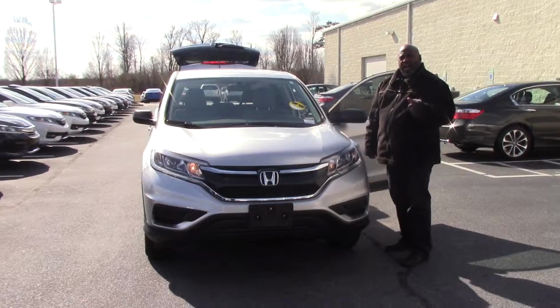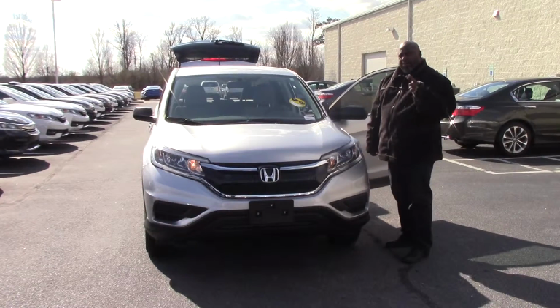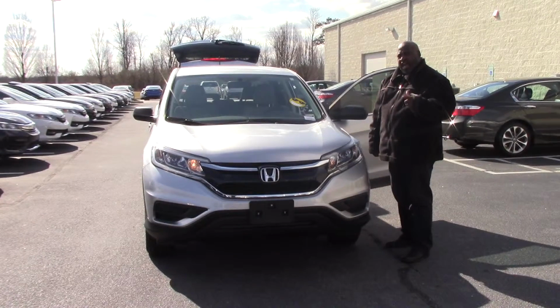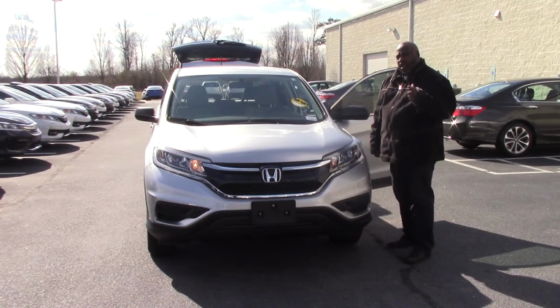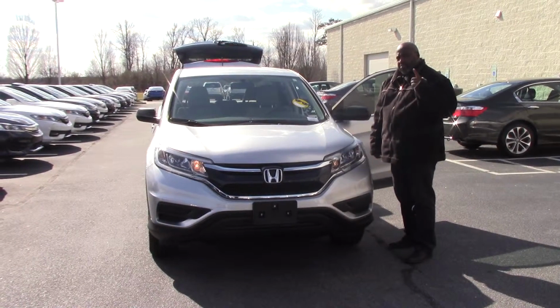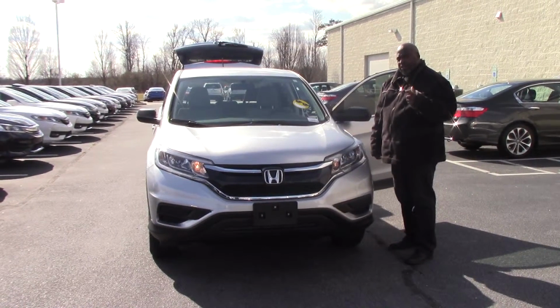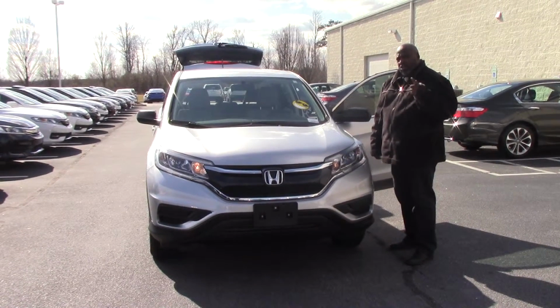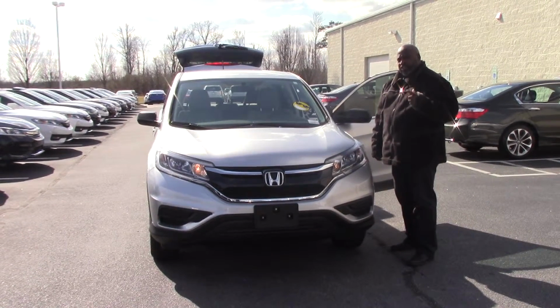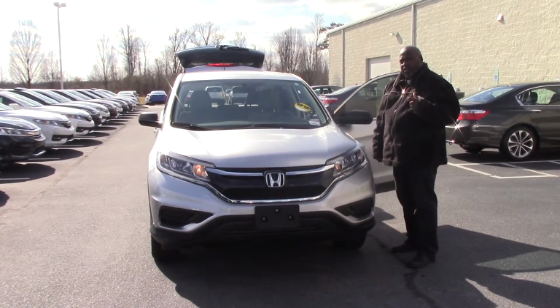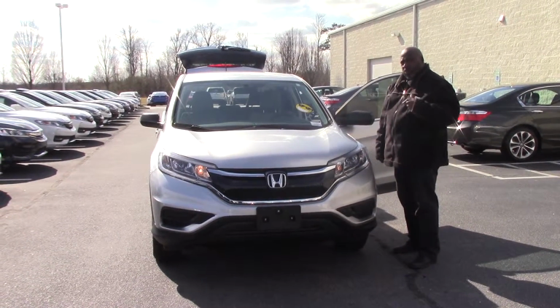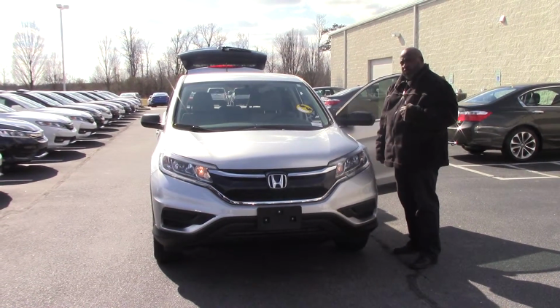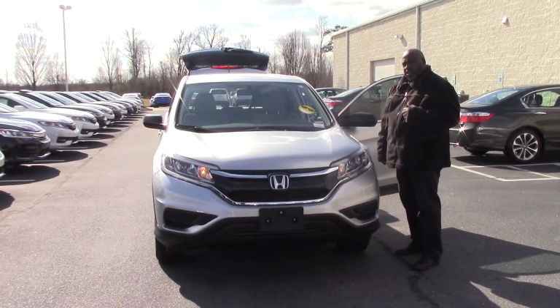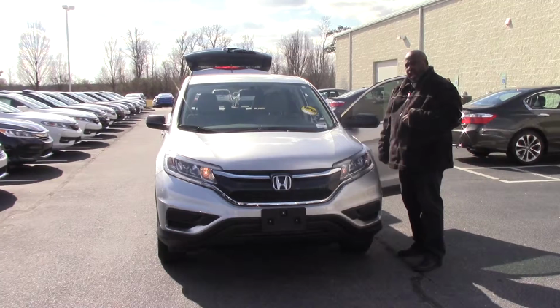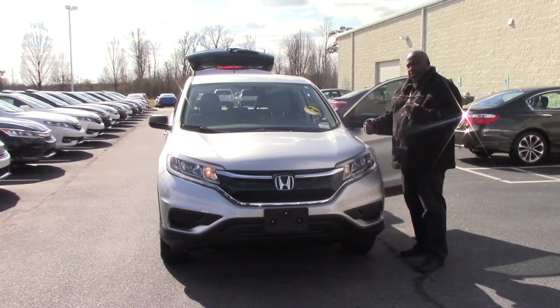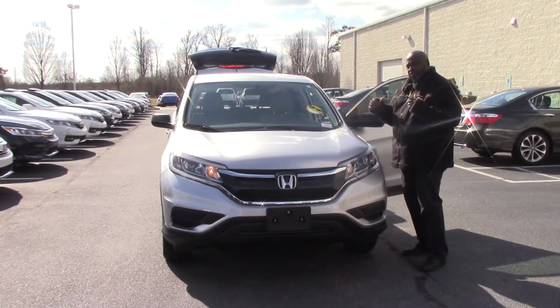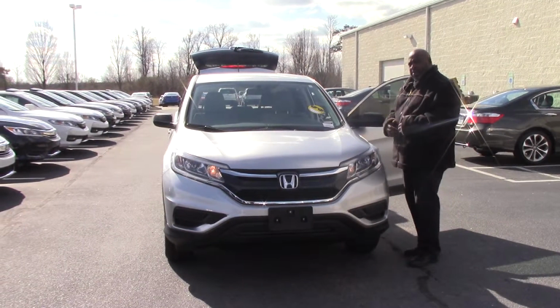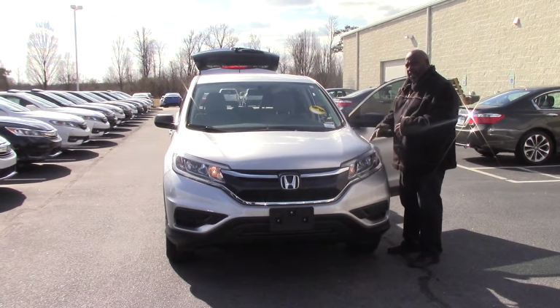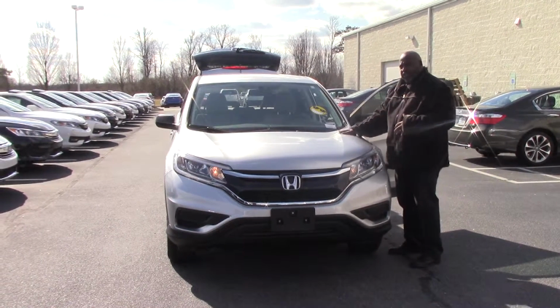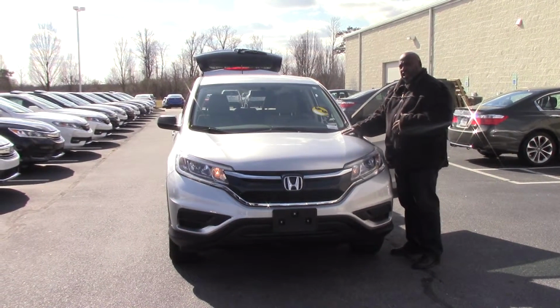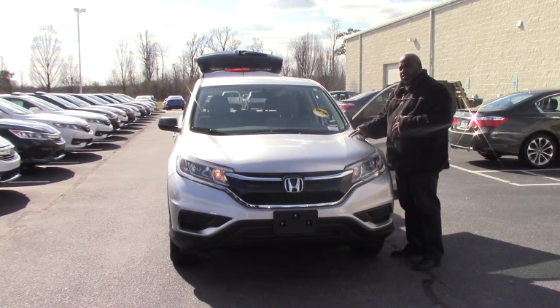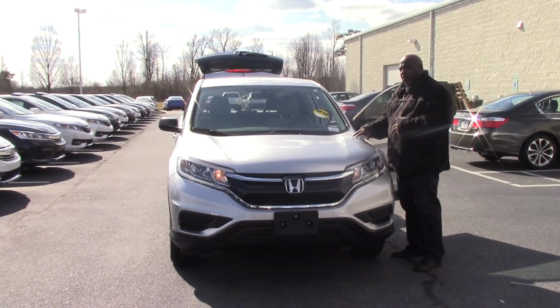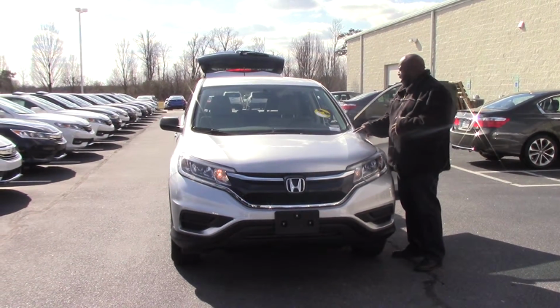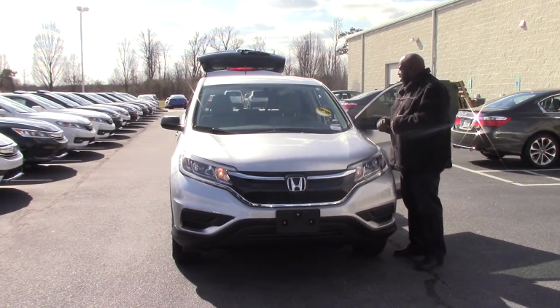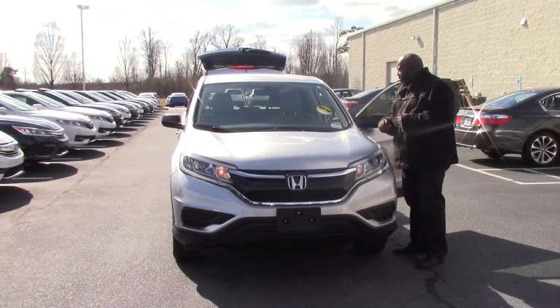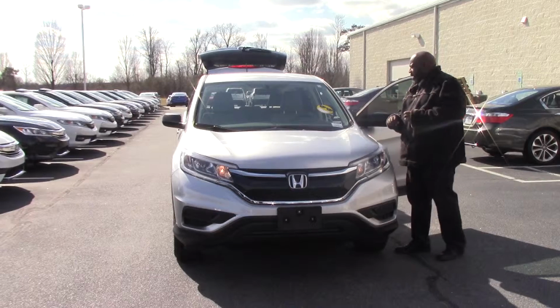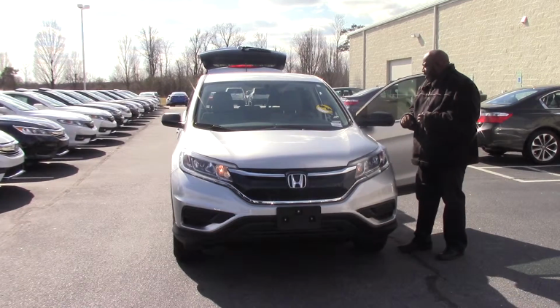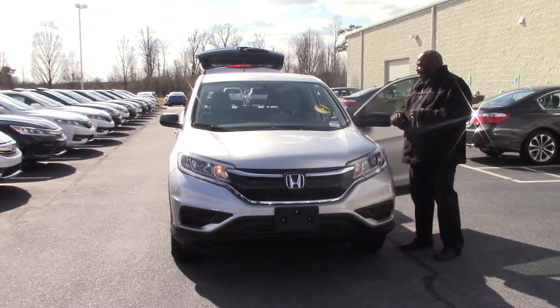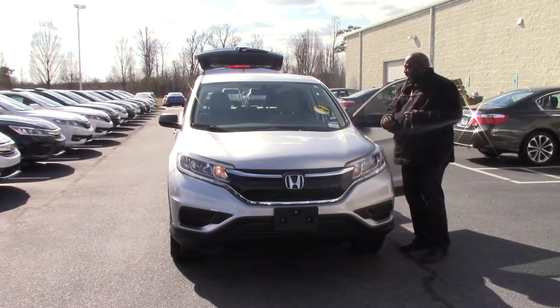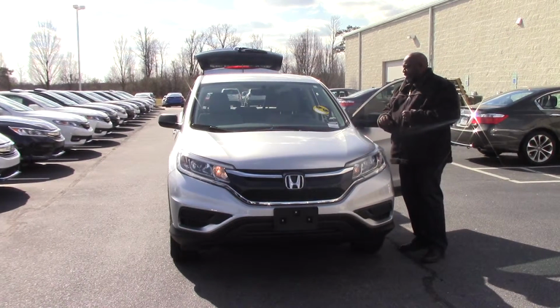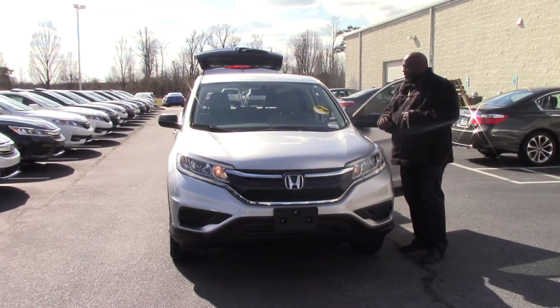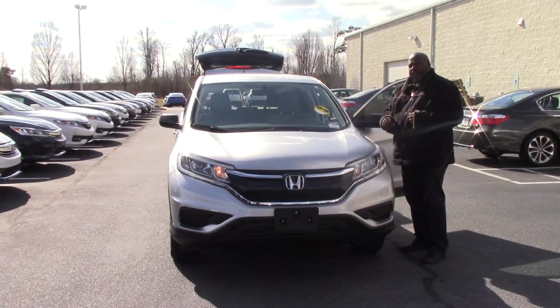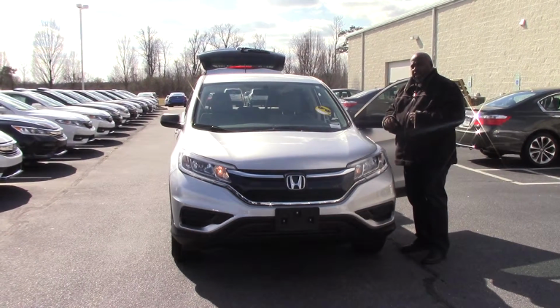Hi, I'm that guy, Rossi Pittman, from Hubert Vester Honda in Wilson, North Carolina. I am talking to you today about the 2015 Honda CR-V, stock number HN8053A.